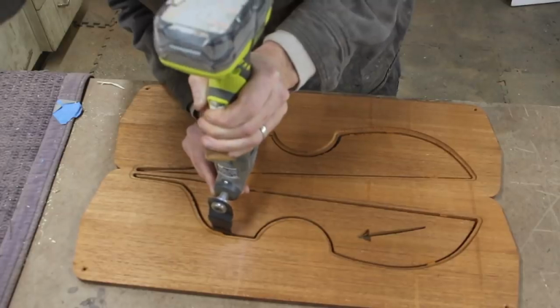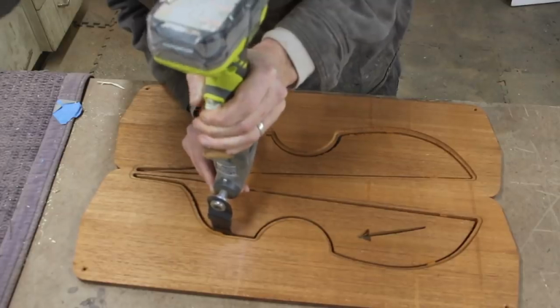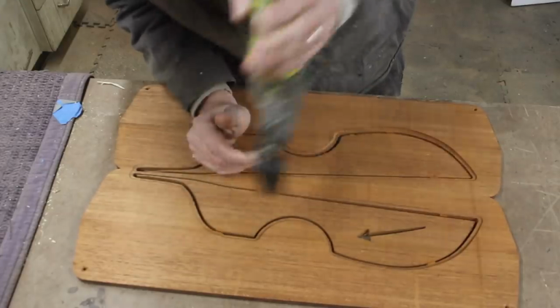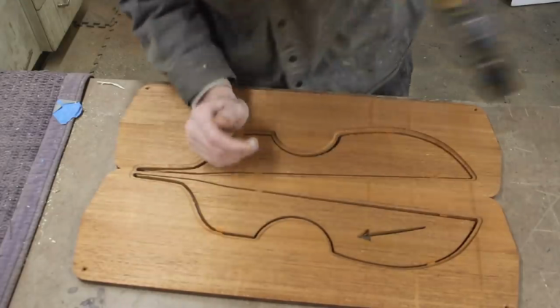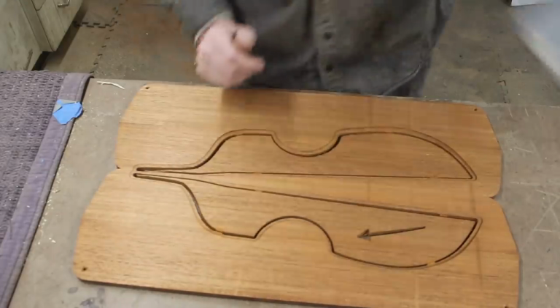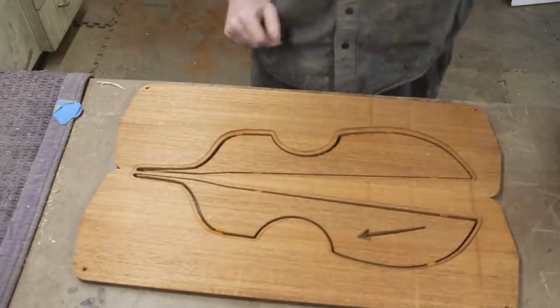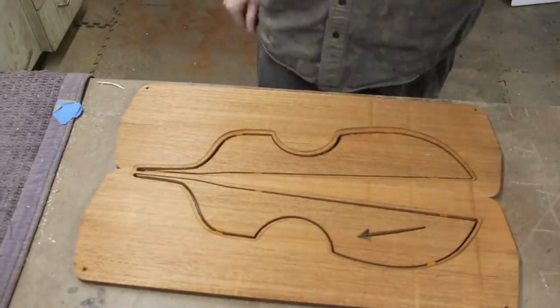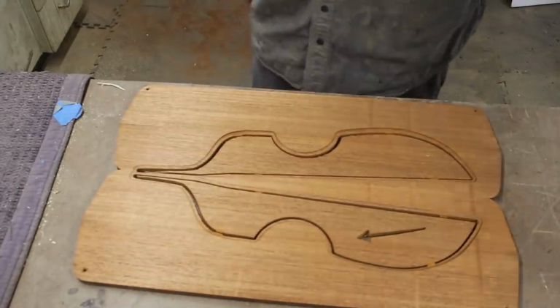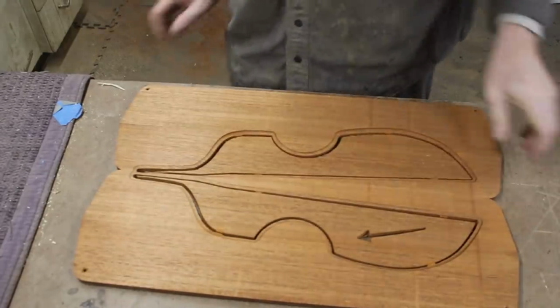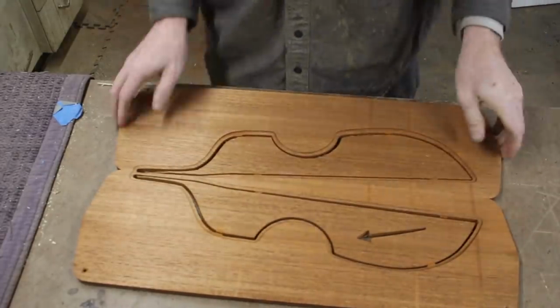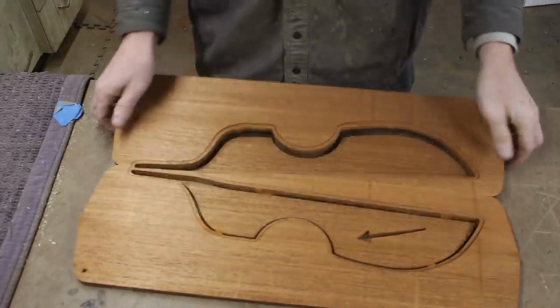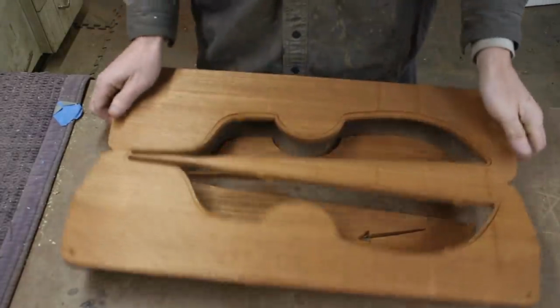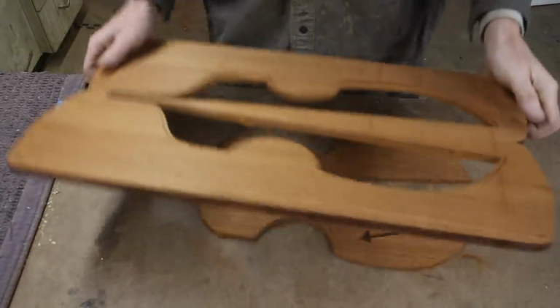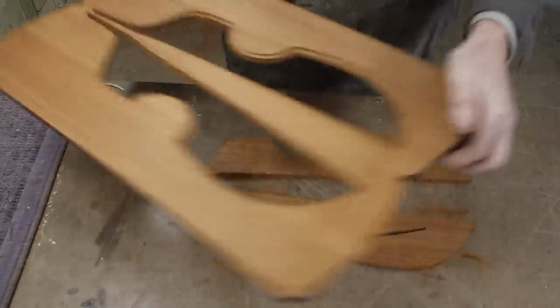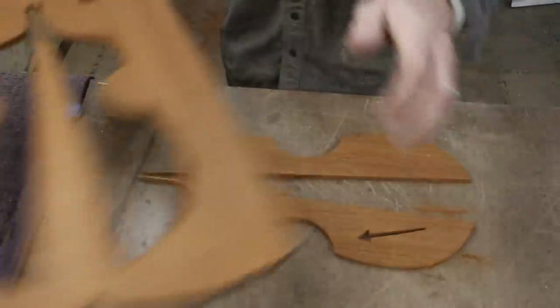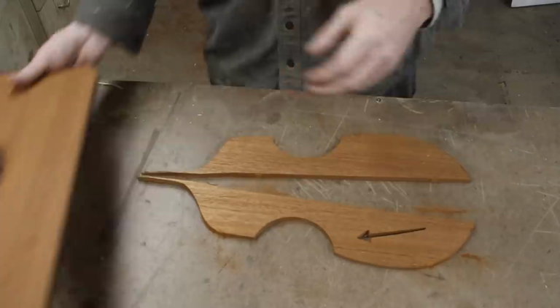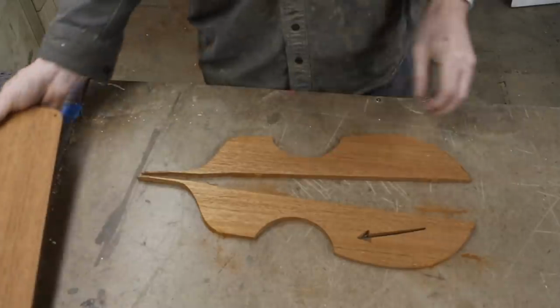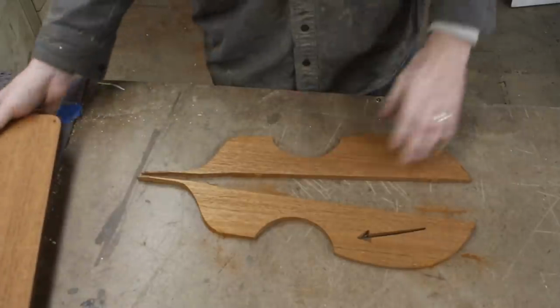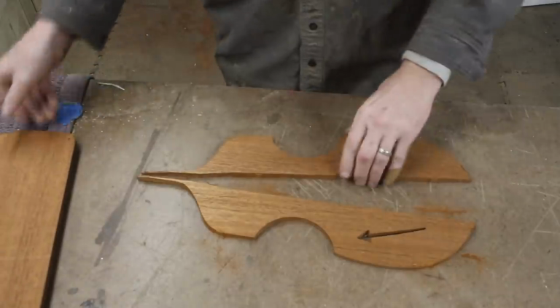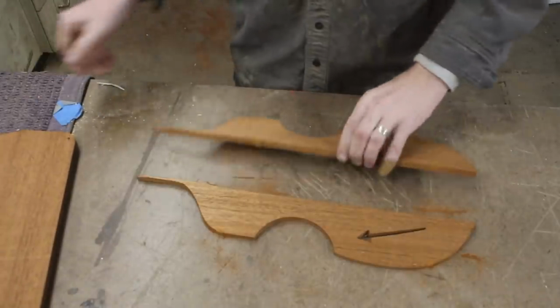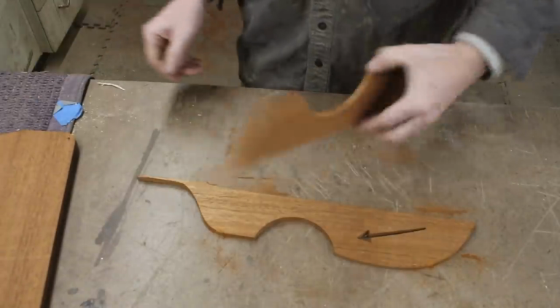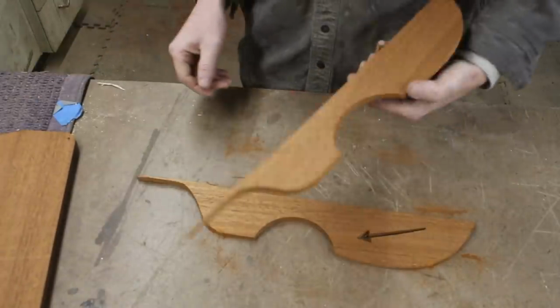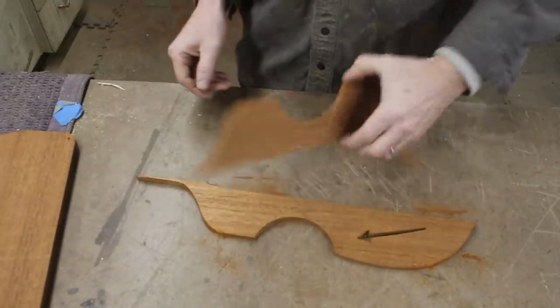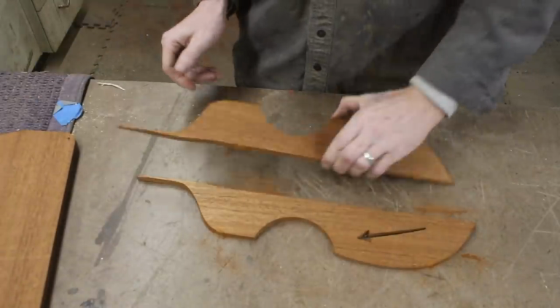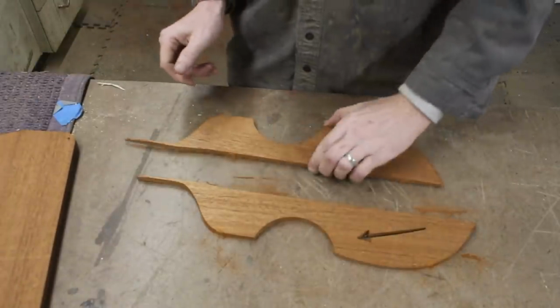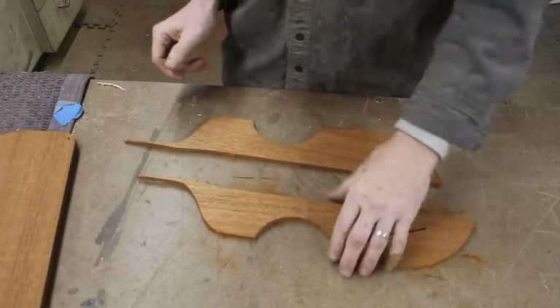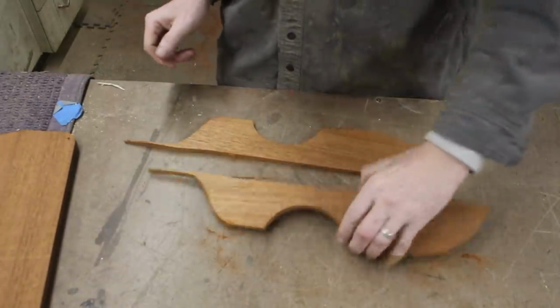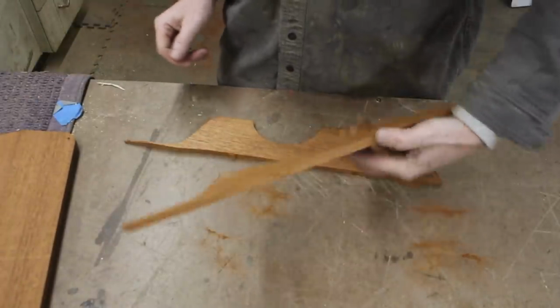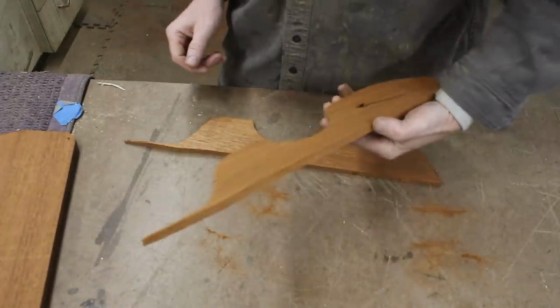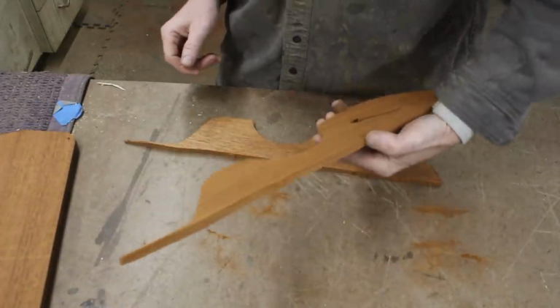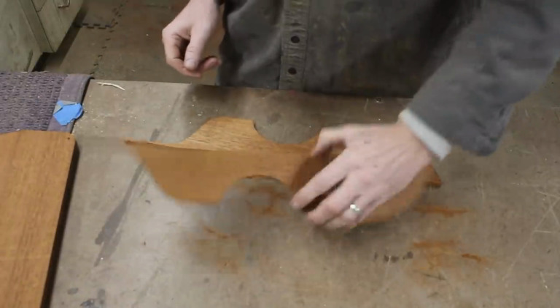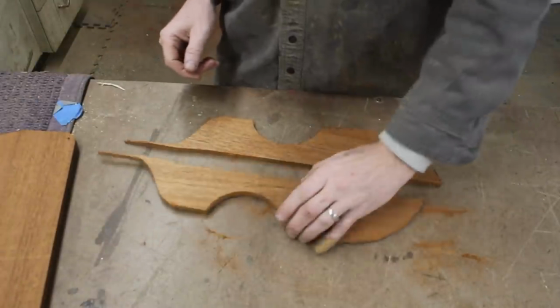Where the machine really comes in handy is for repetition. So now if I were to make another one of these, these files are ready to go and I don't have to do any of that design work again.